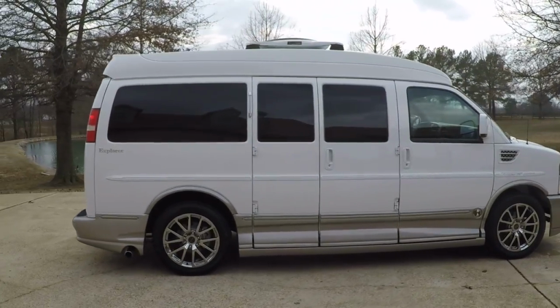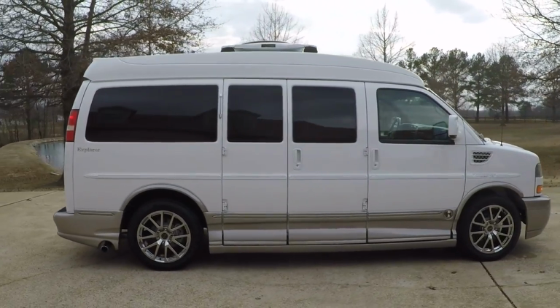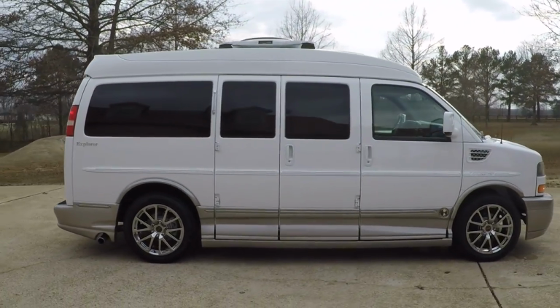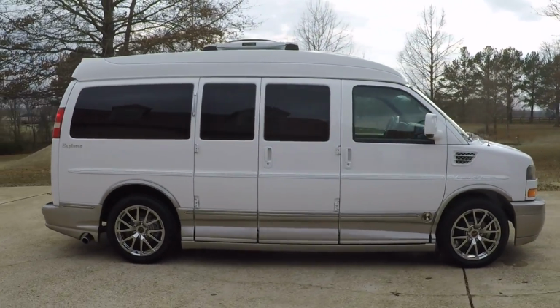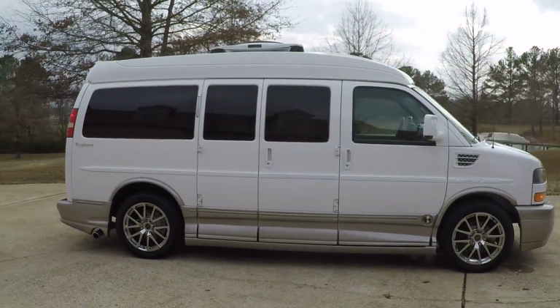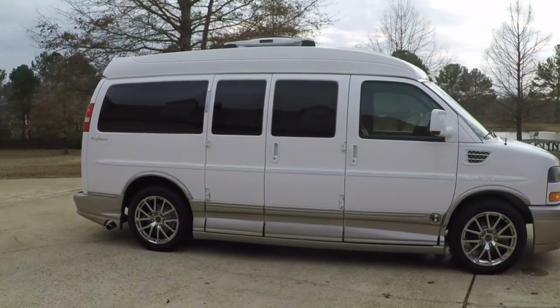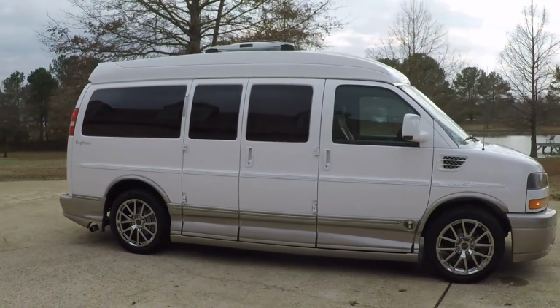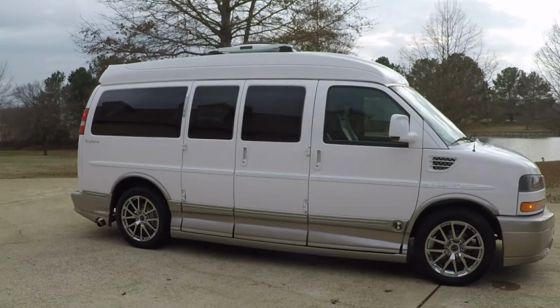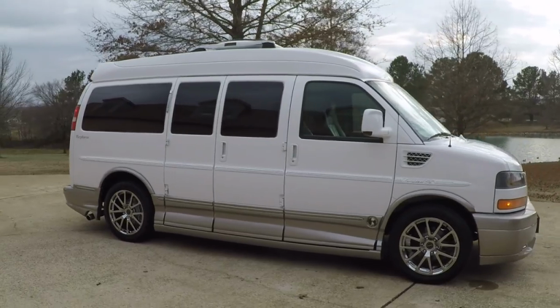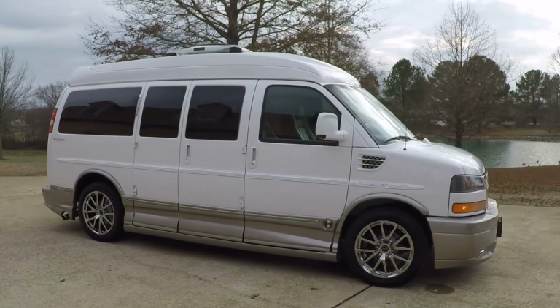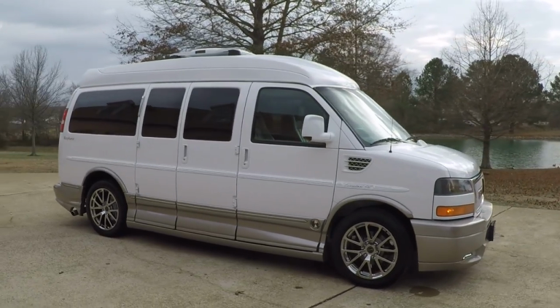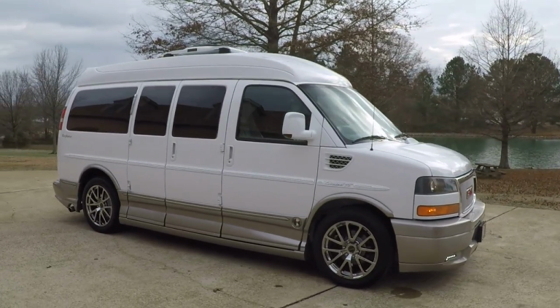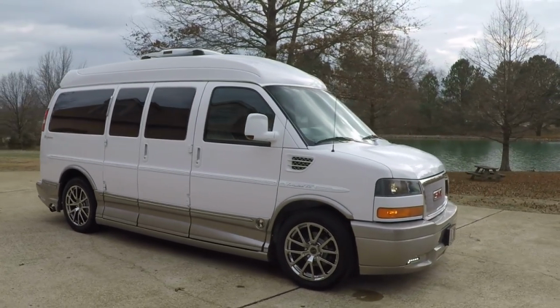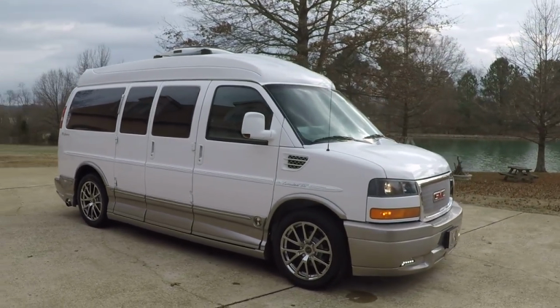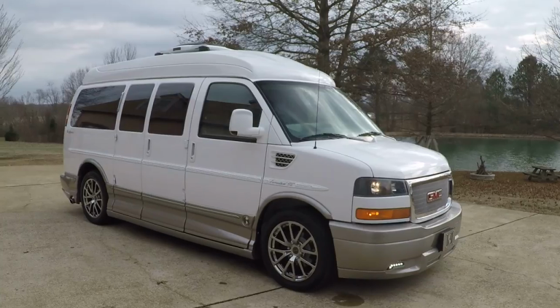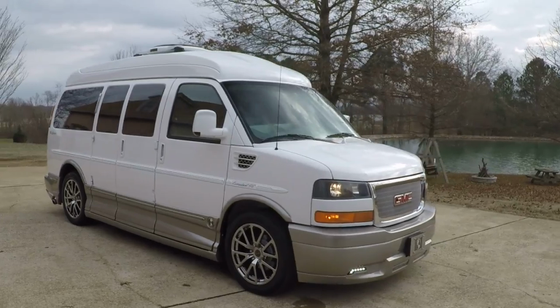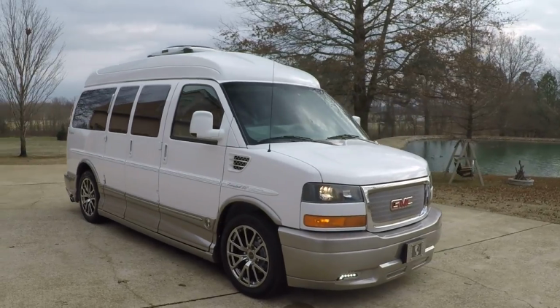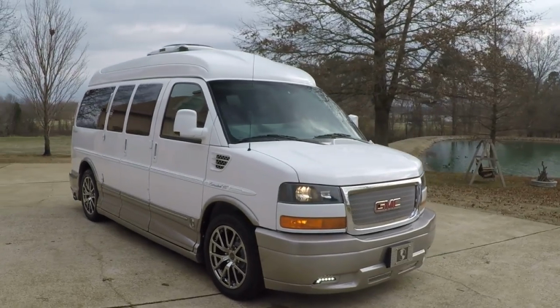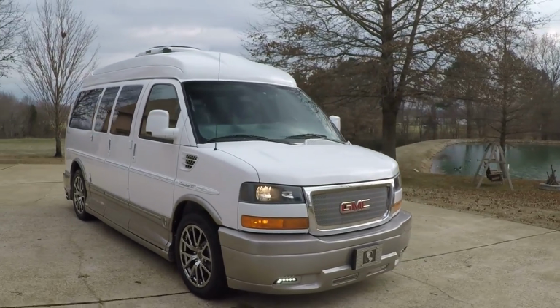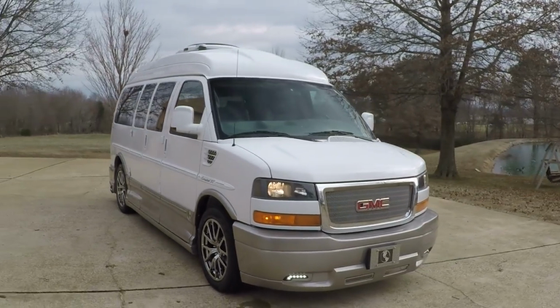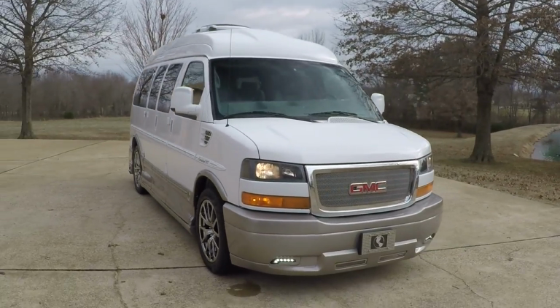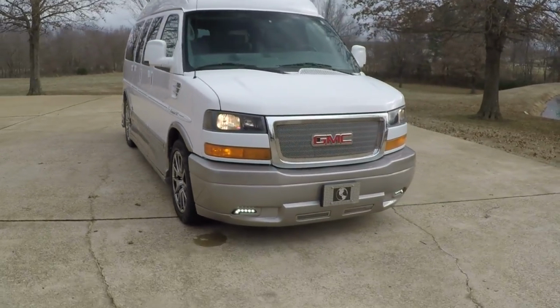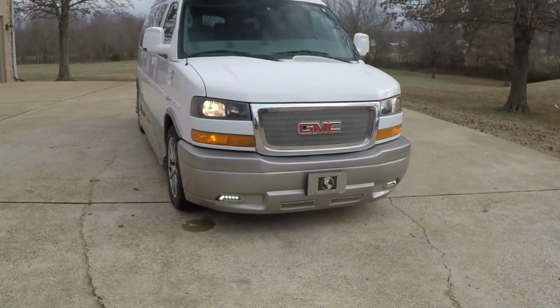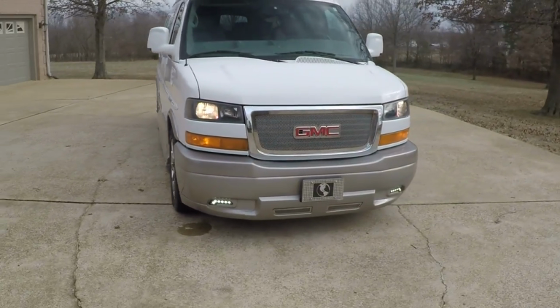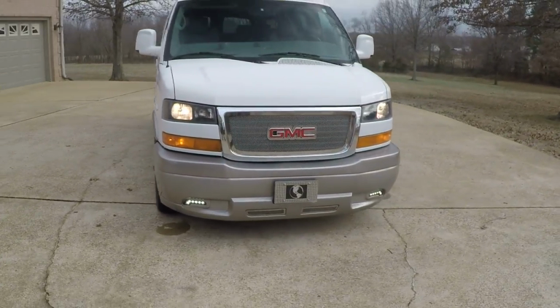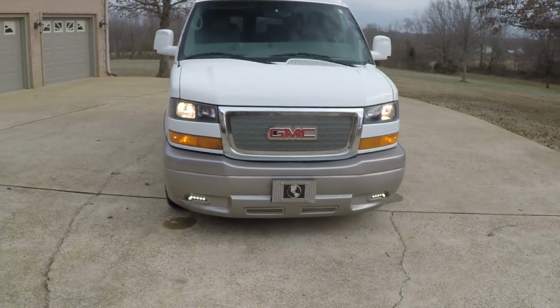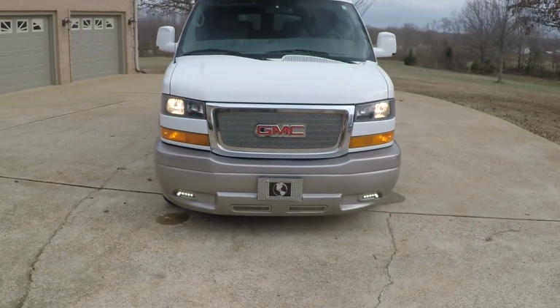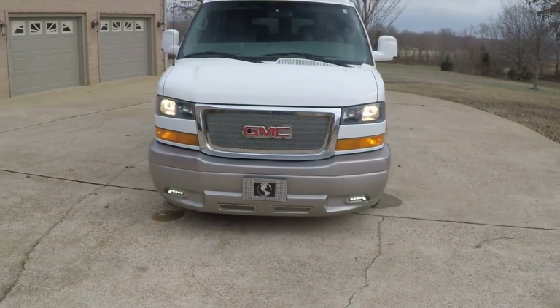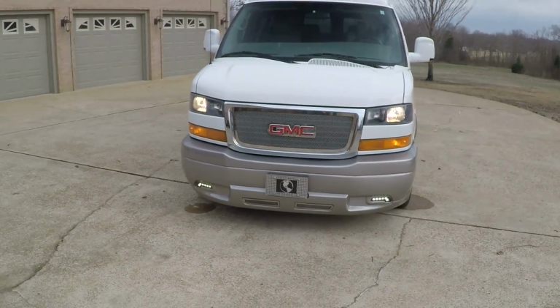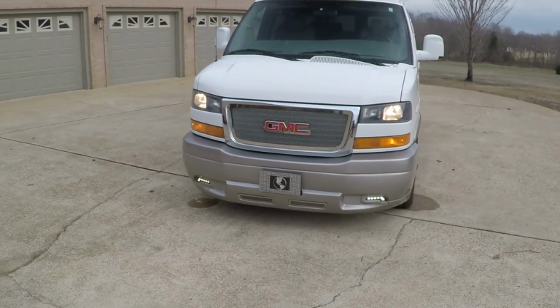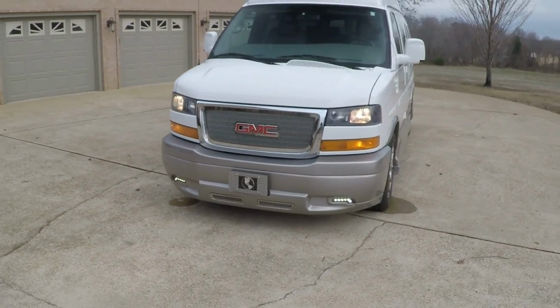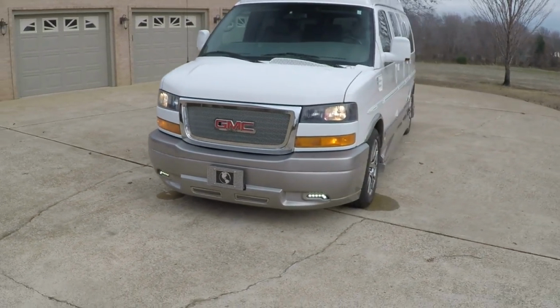We've got tinting windows all around it, a ground effect package, and upgraded 20-inch chrome wheels with a new set of Pirelli tires. There's the custom grill, LED daytime running lights, and automatic headlights.